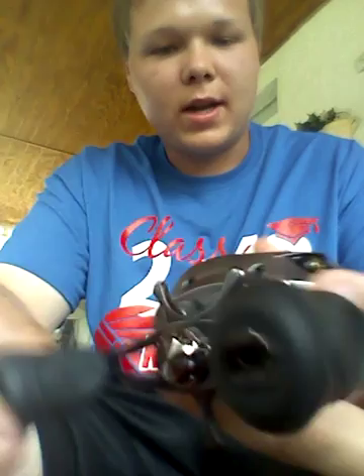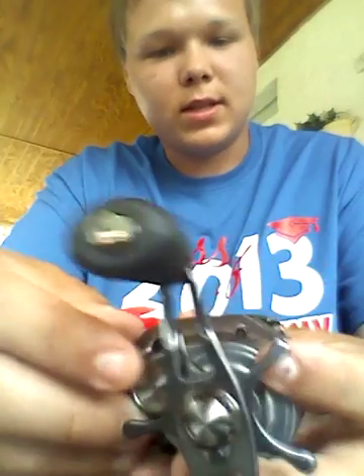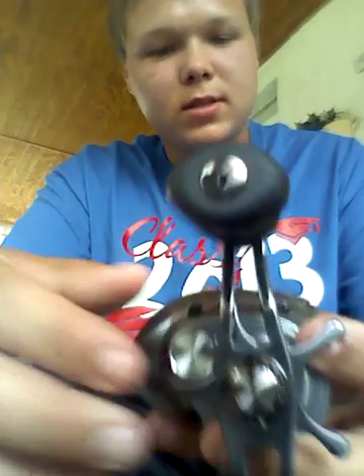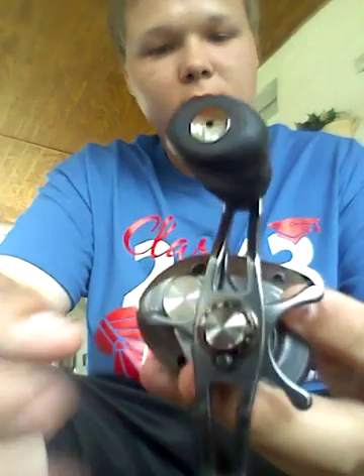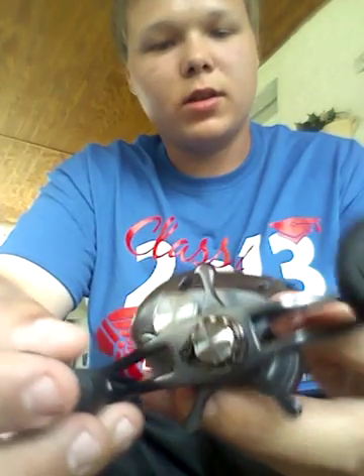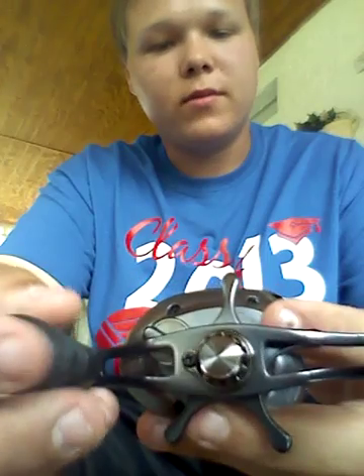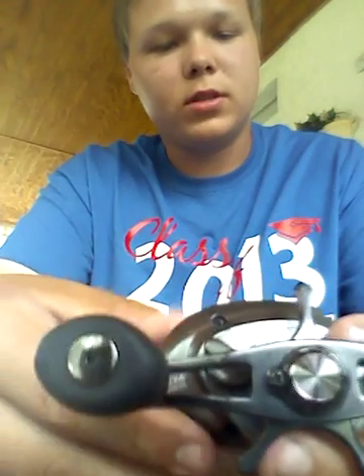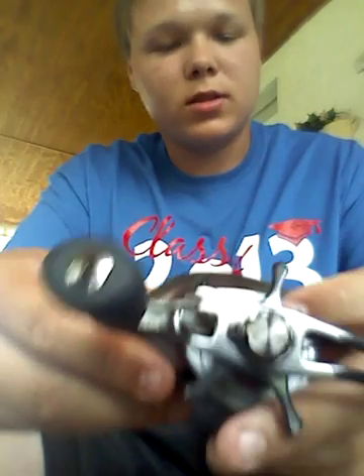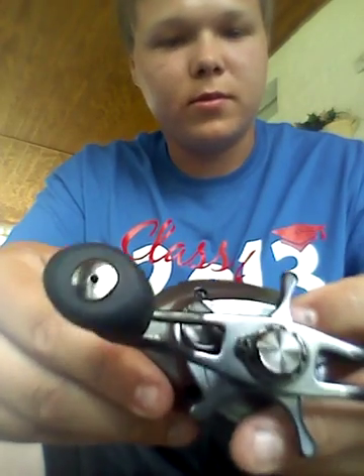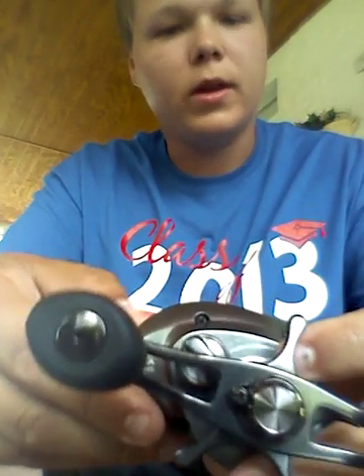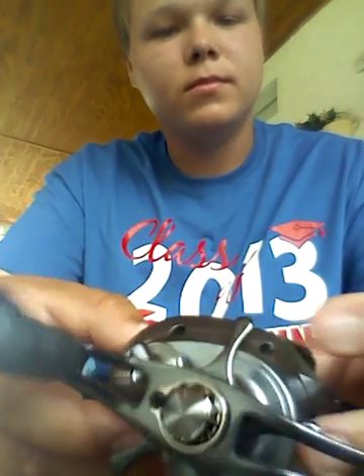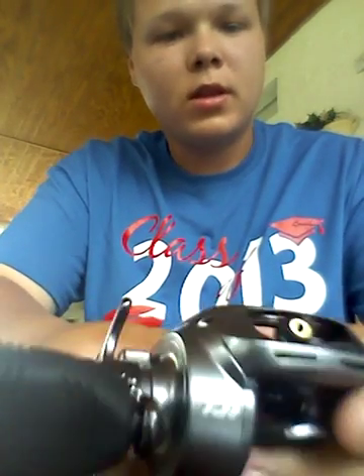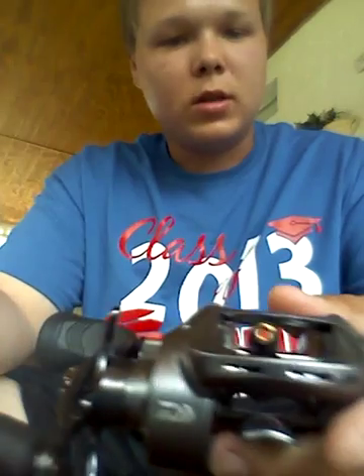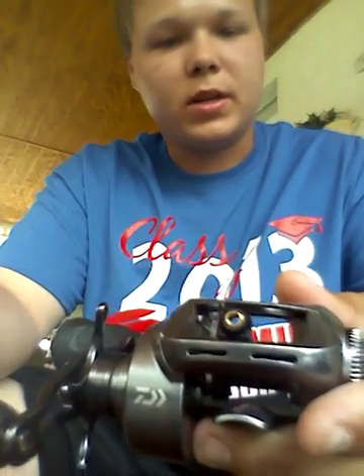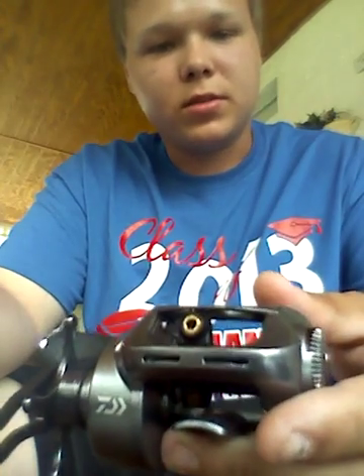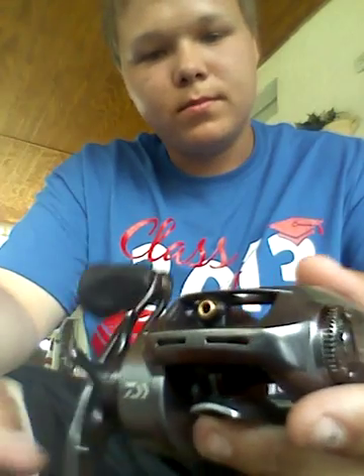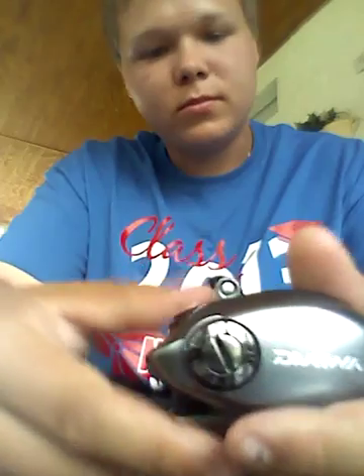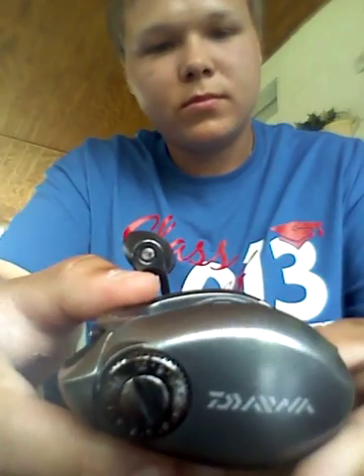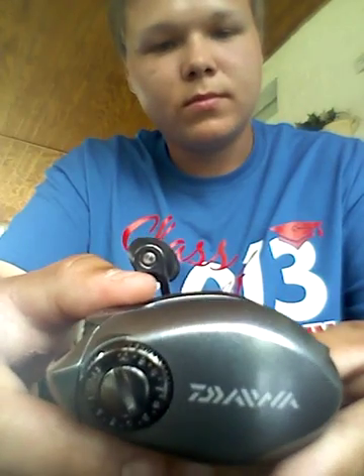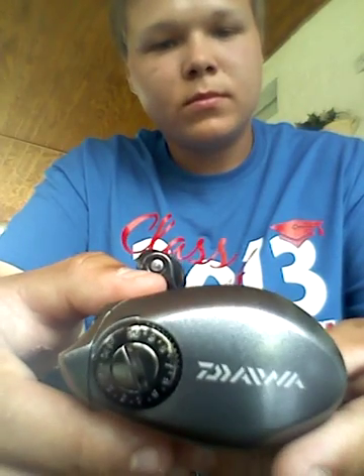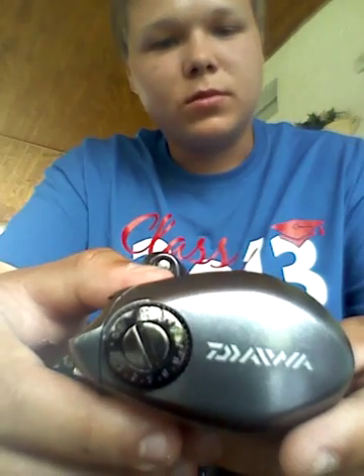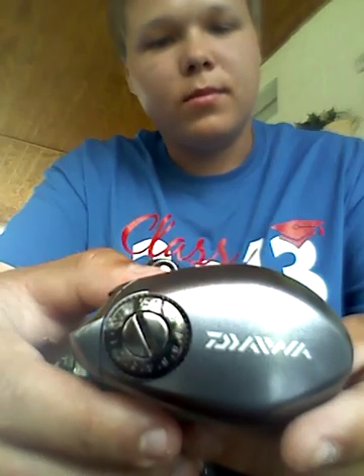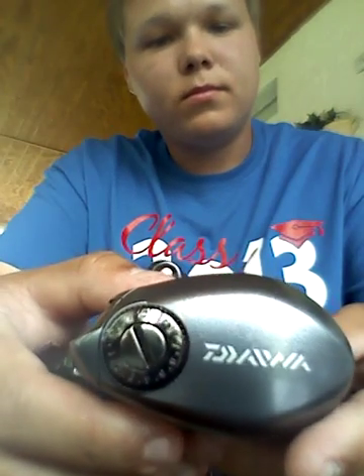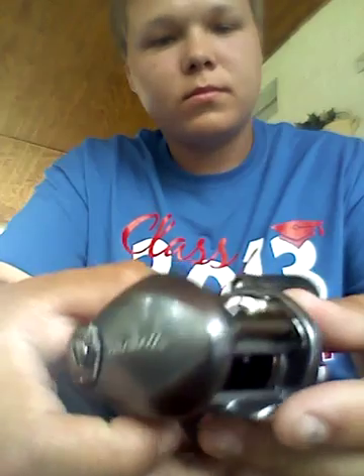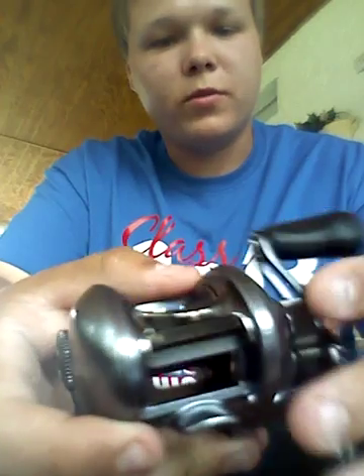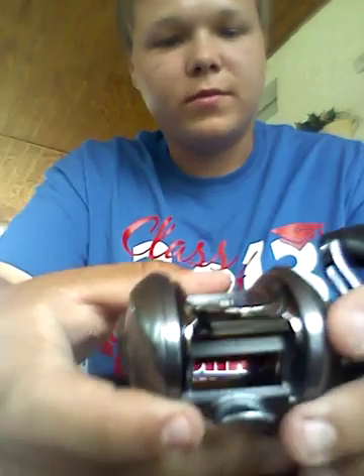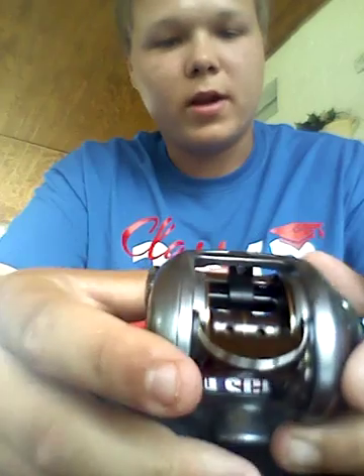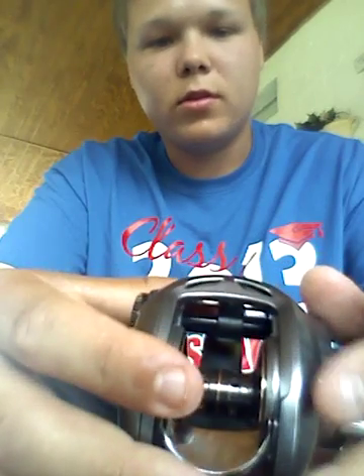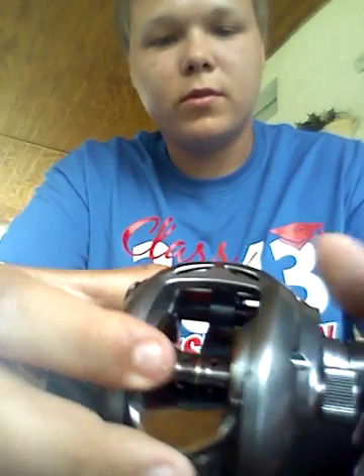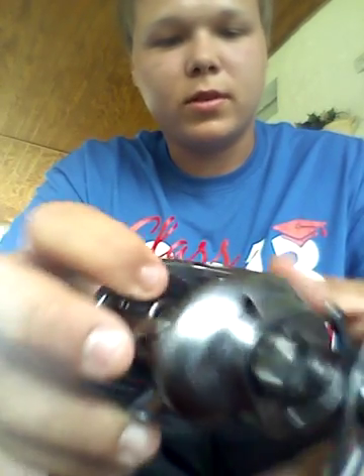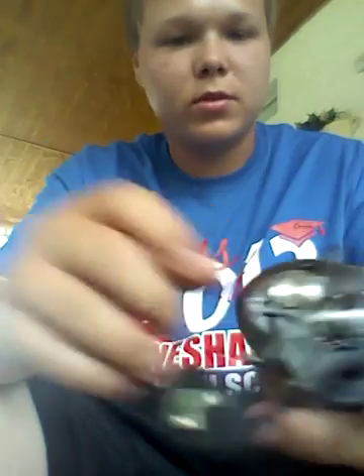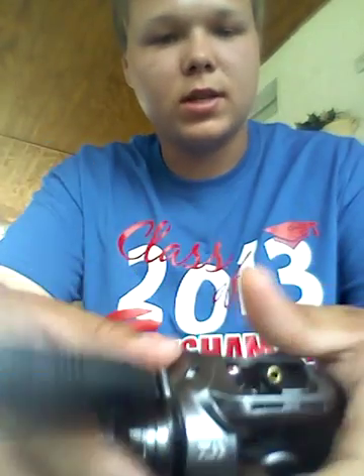Got it out of Dick's yesterday. Going to get a new rod for it — a 7-foot medium heavy. It'll be my Texas rig rod, with about 15 or 14 pound fluorocarbon line on it.